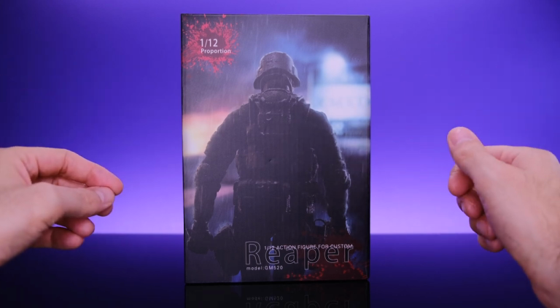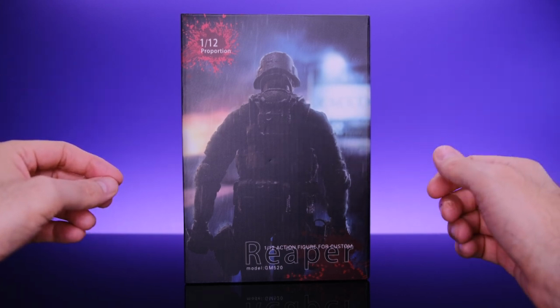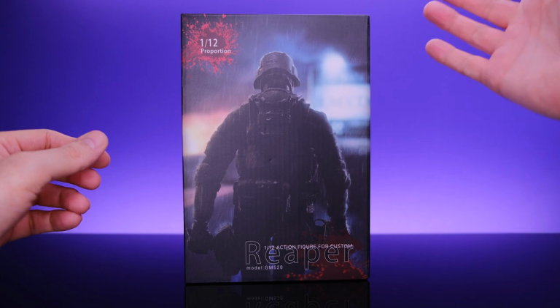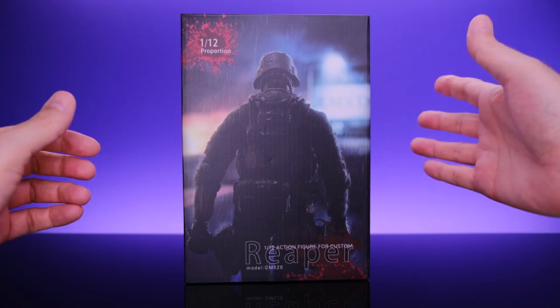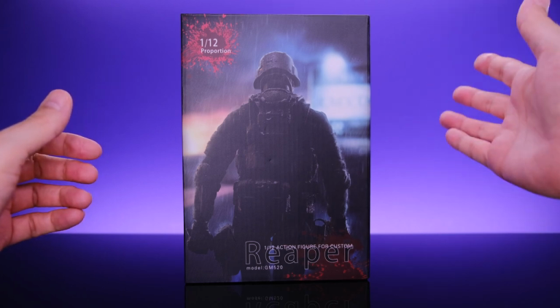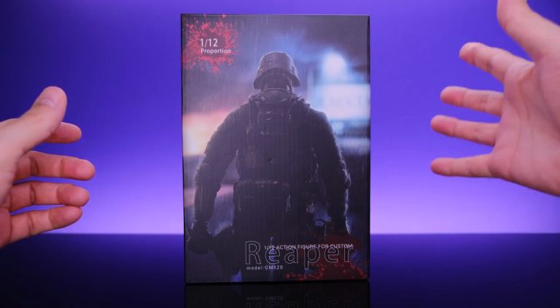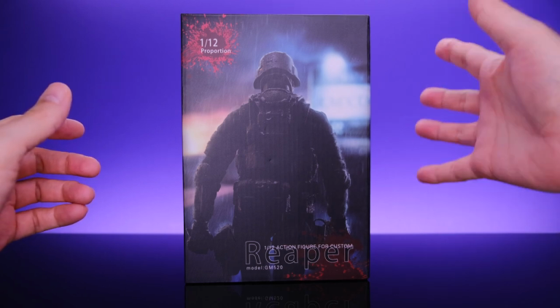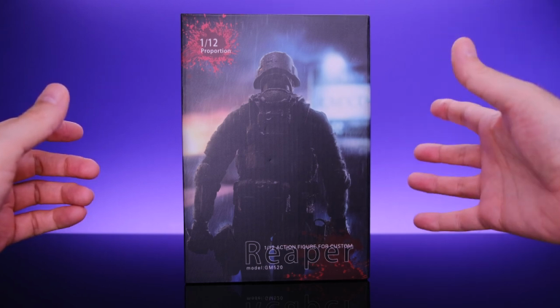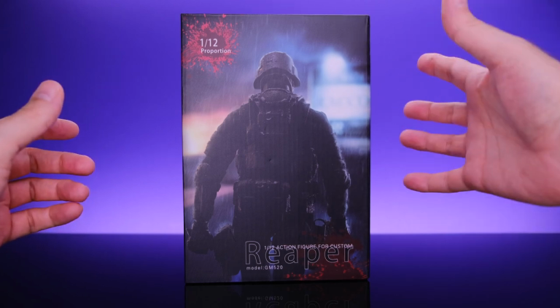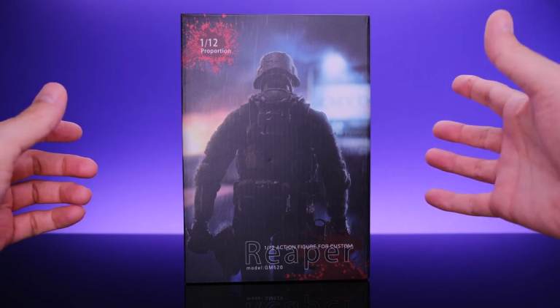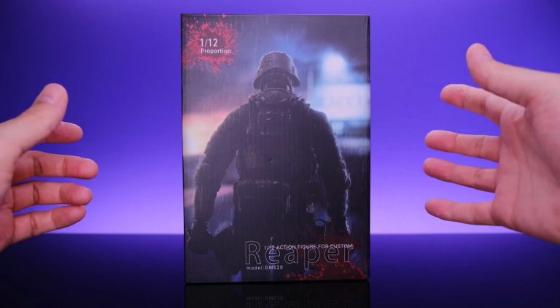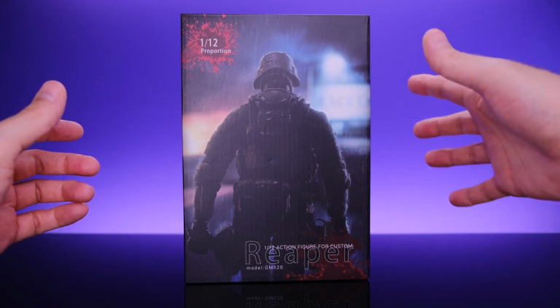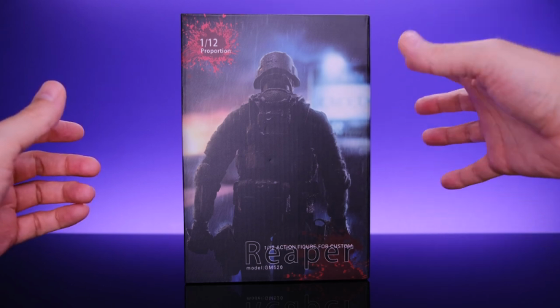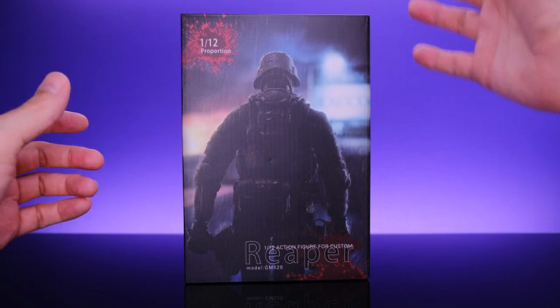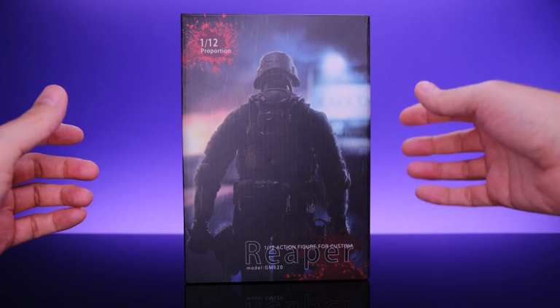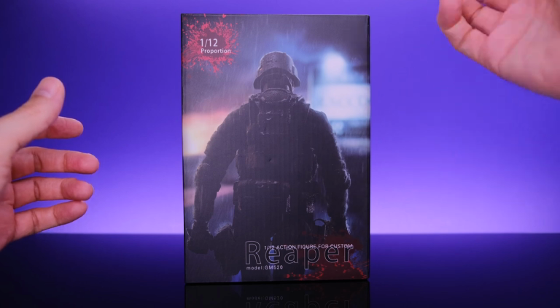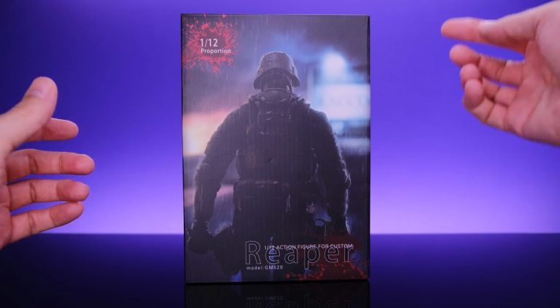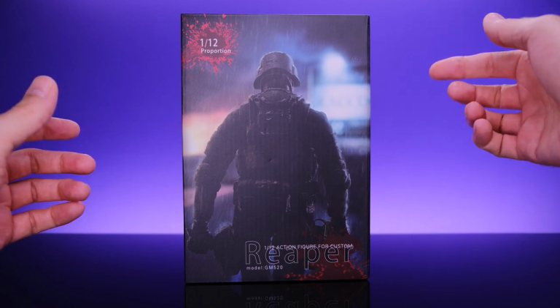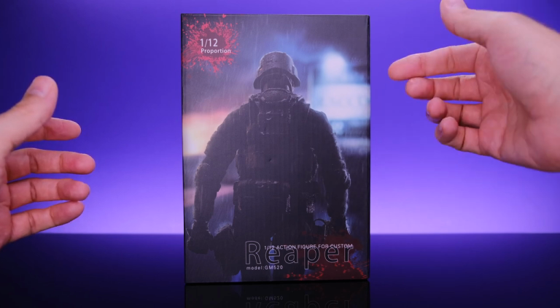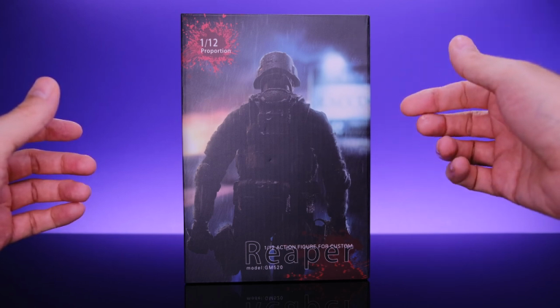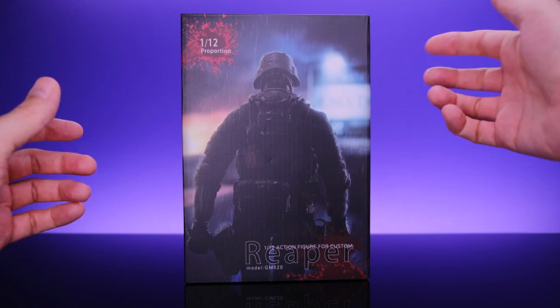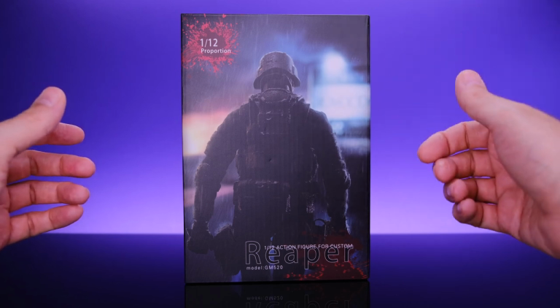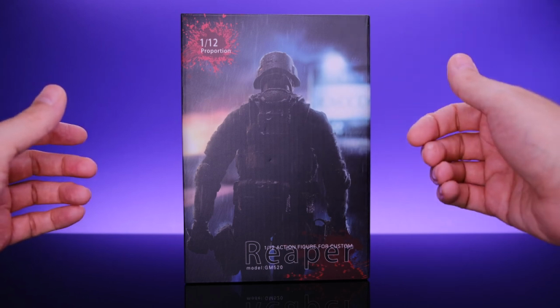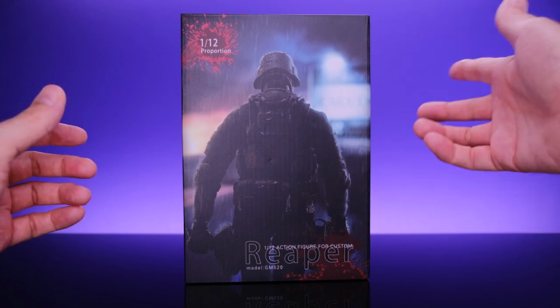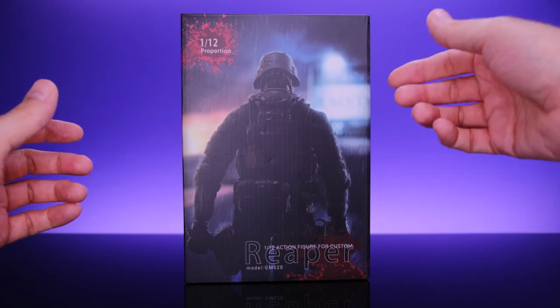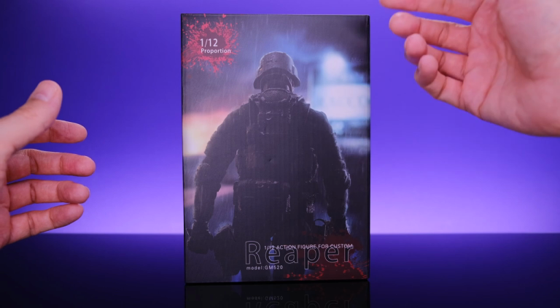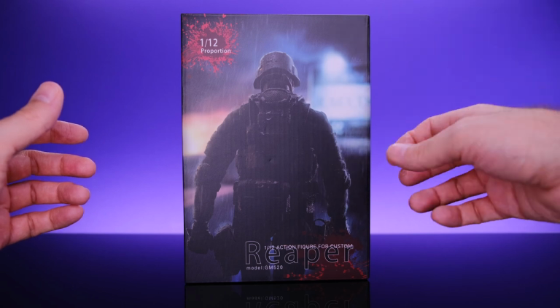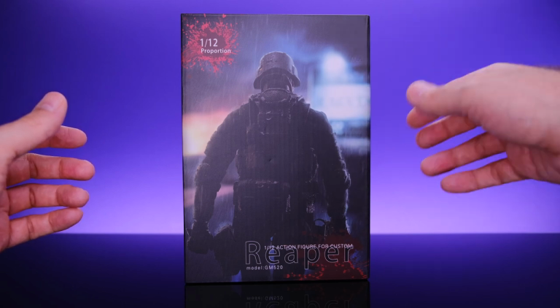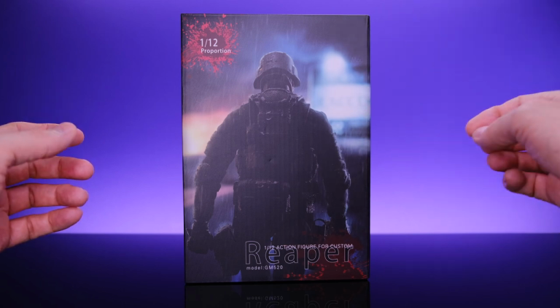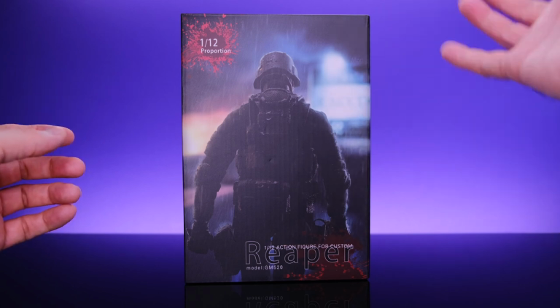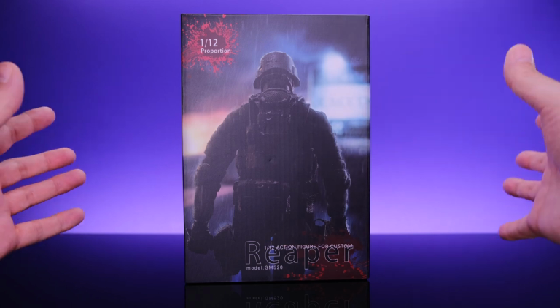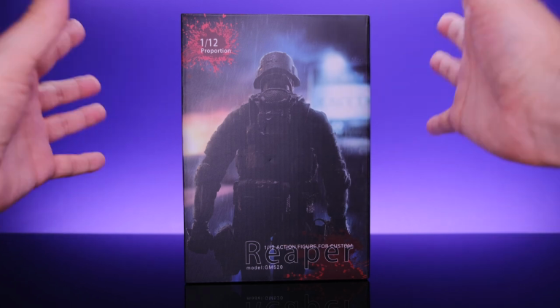Huge shout out to the folks over at 5K Toys for sending this out to me to review. You guys have been awesome. I'll leave a link to their store in the description below, so be sure to check them out. Also check them out on Instagram — their page is awesome.